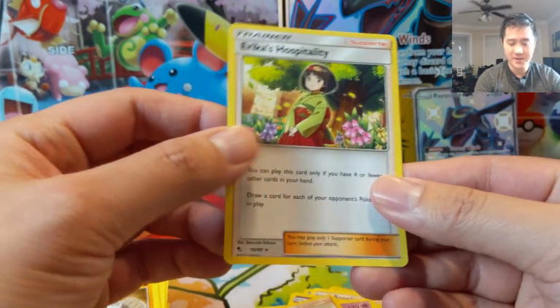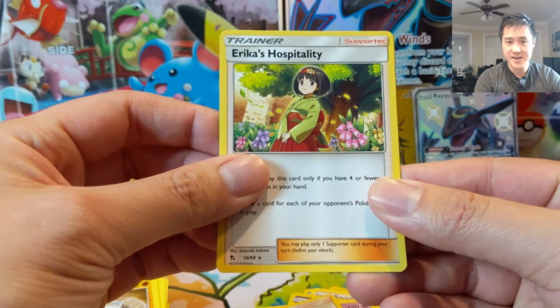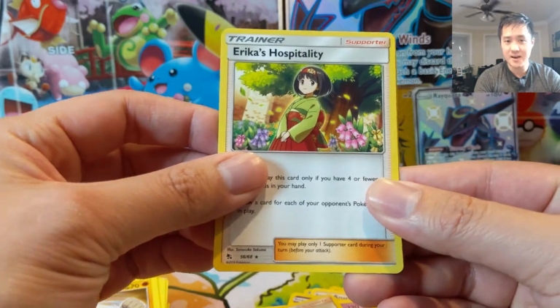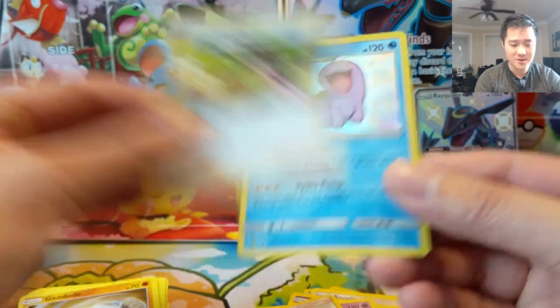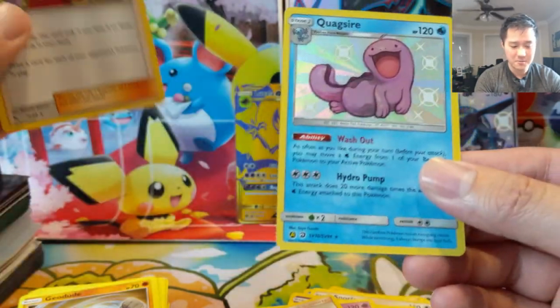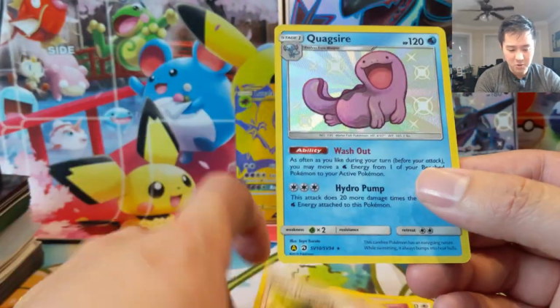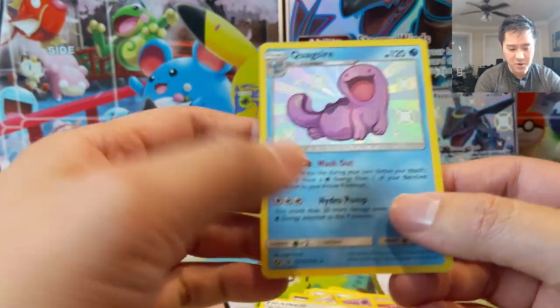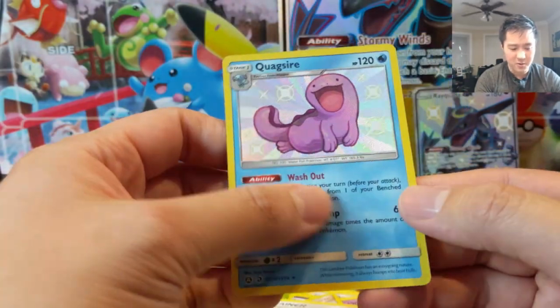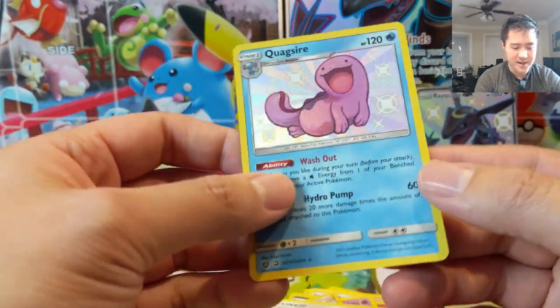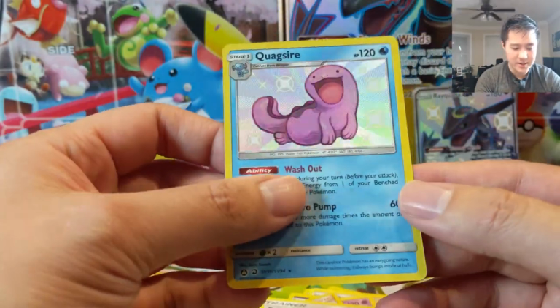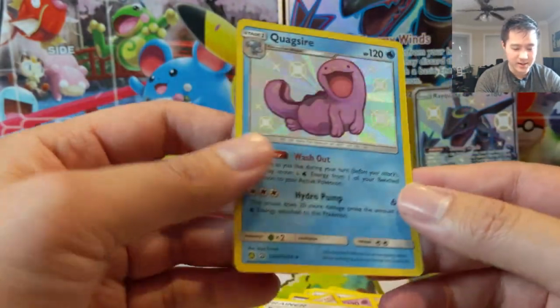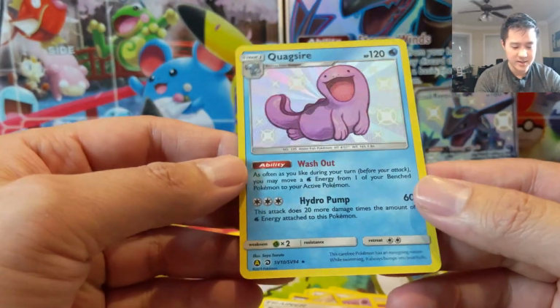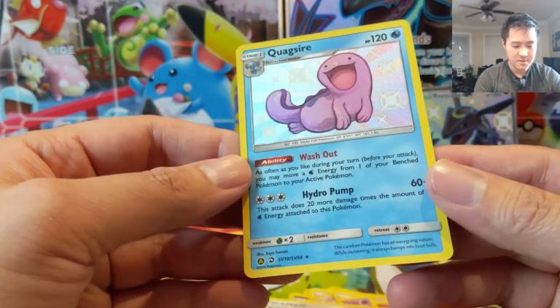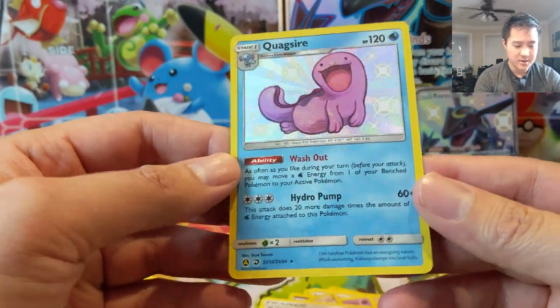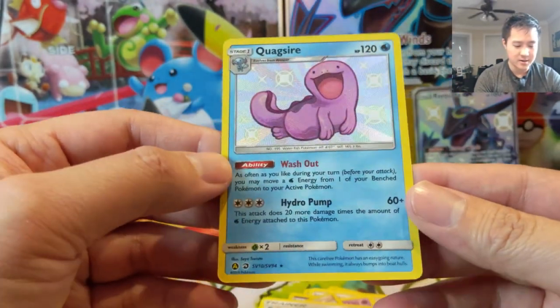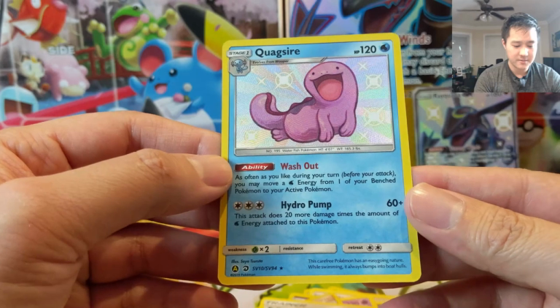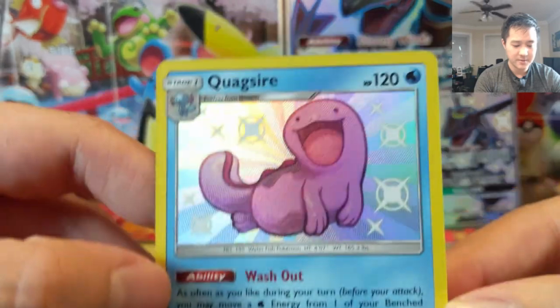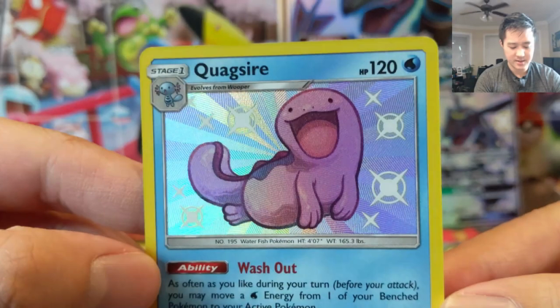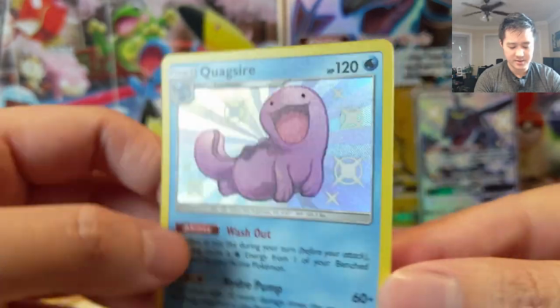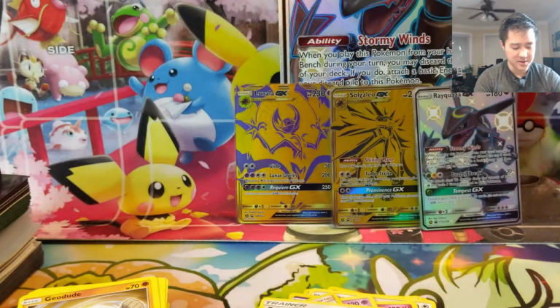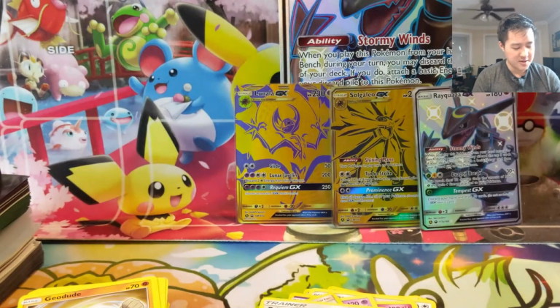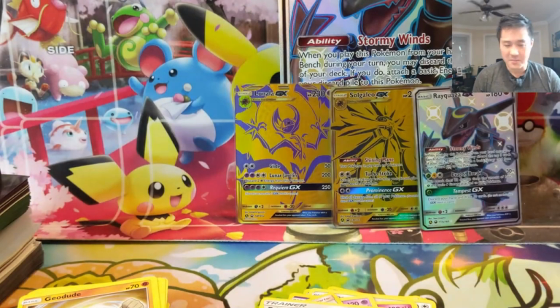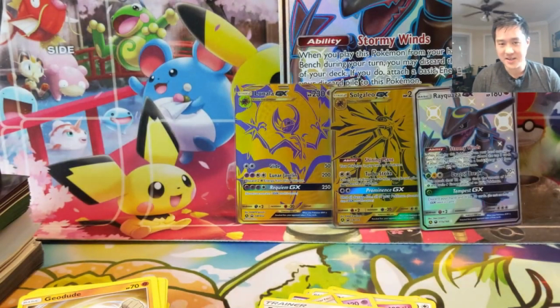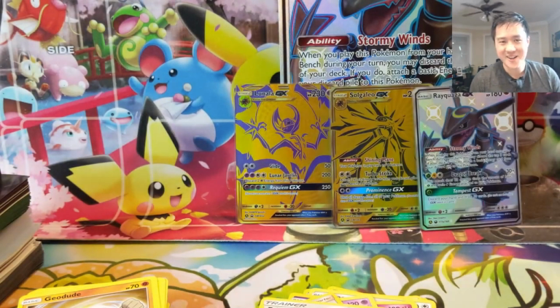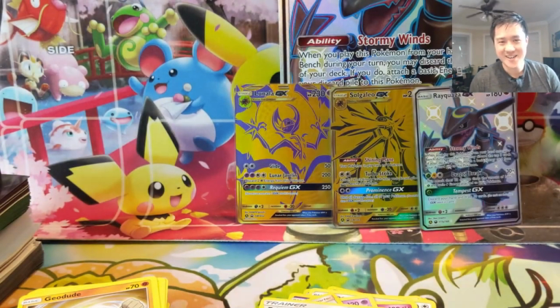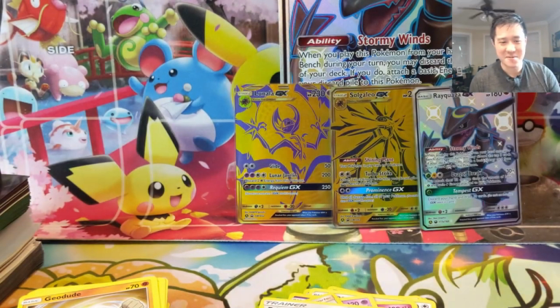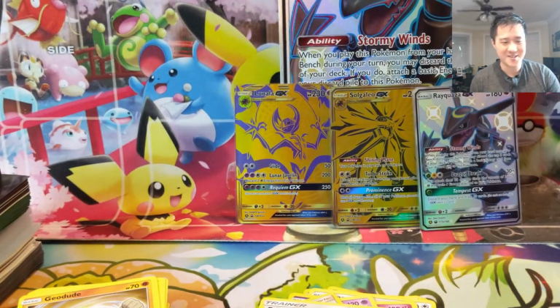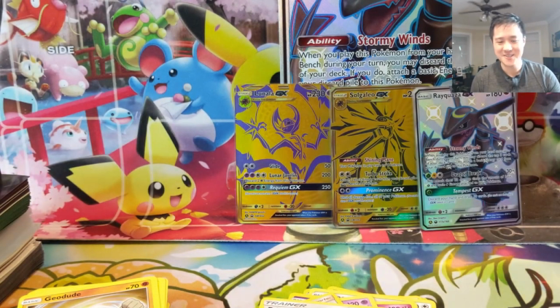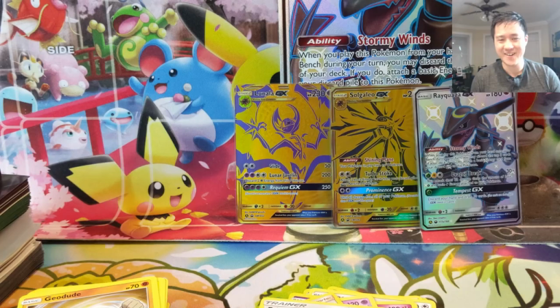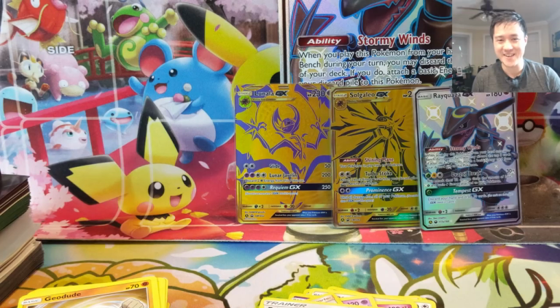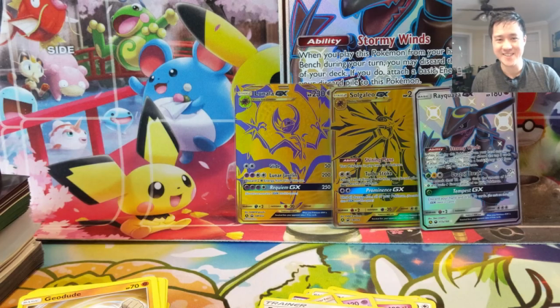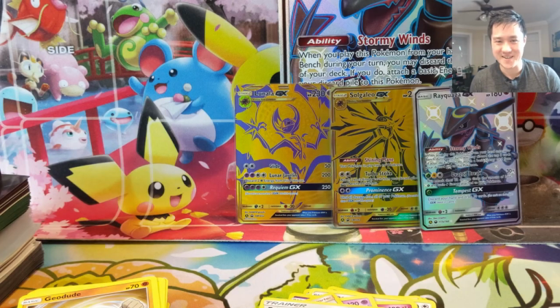I'm One Eternal — boom! Oh, Quagsire! Pretty good, pretty good card. He's also pretty cute. Thanks for watching guys, I'm One Eternal and I'll catch you guys next time.